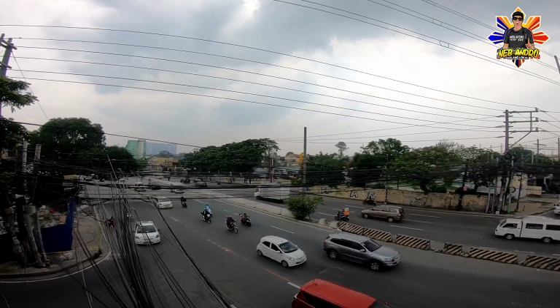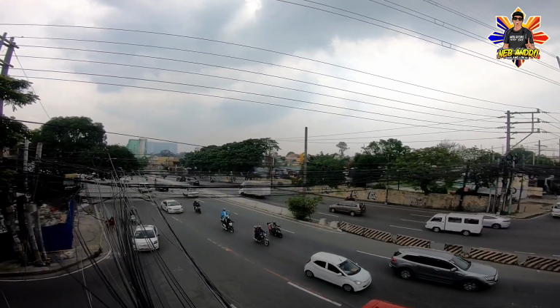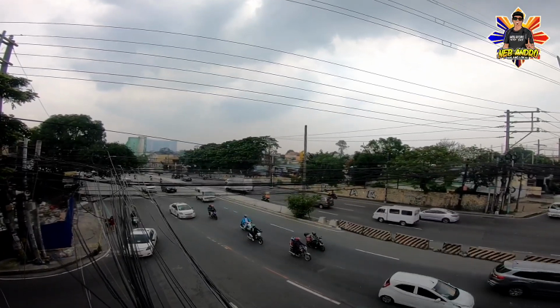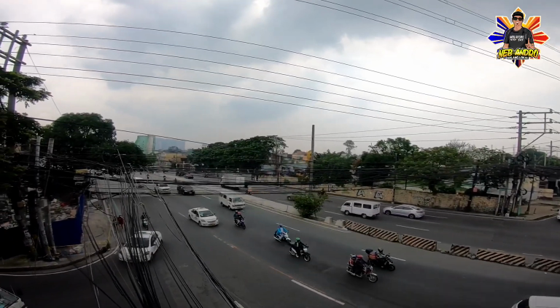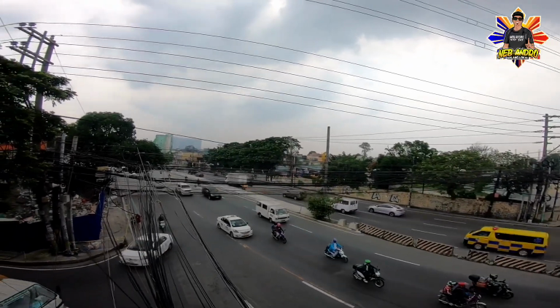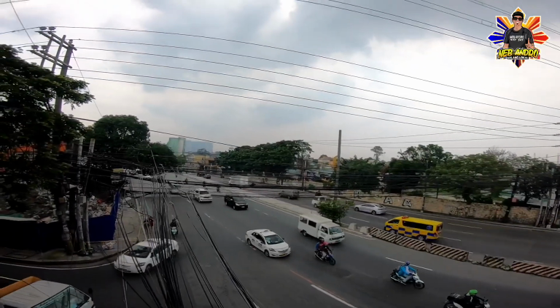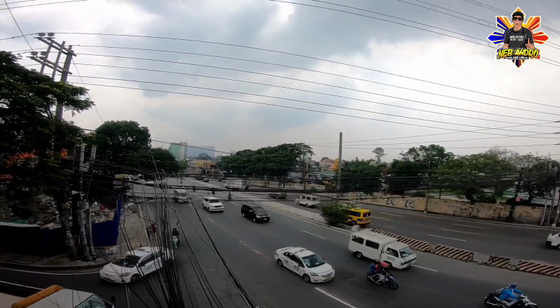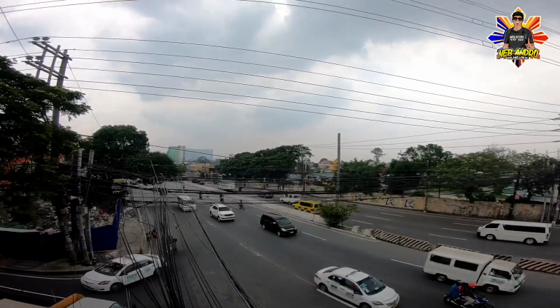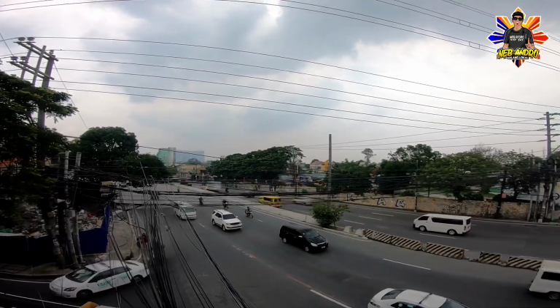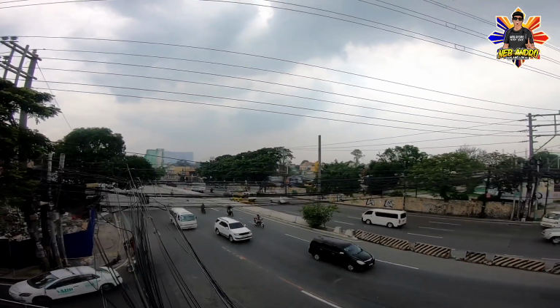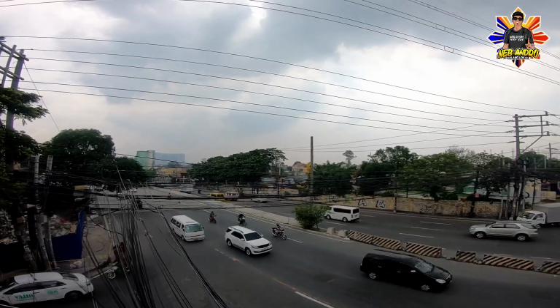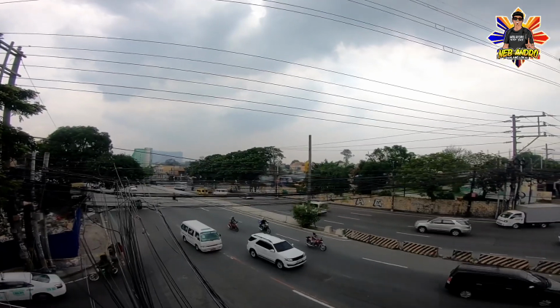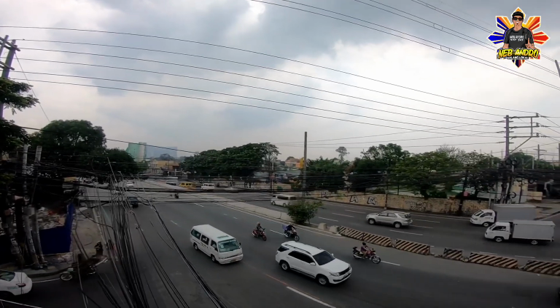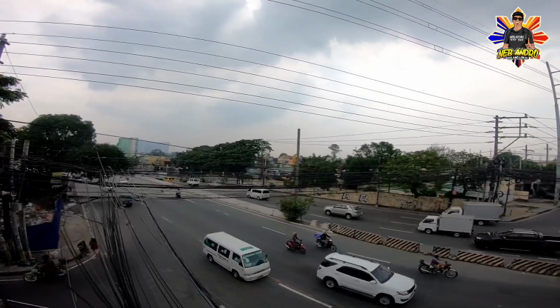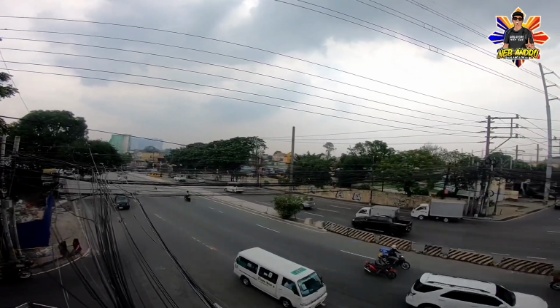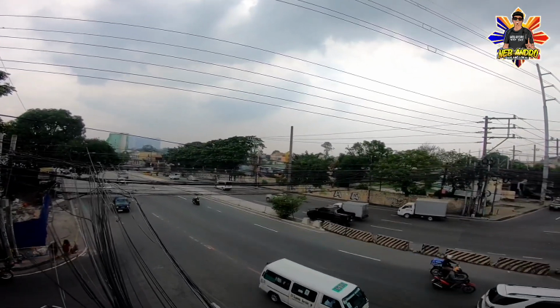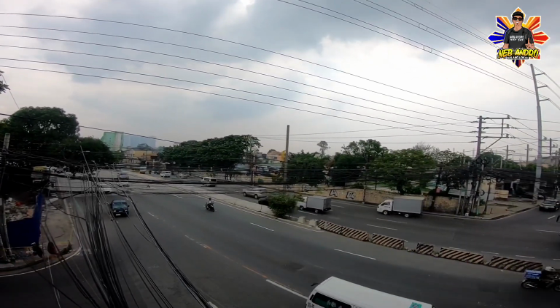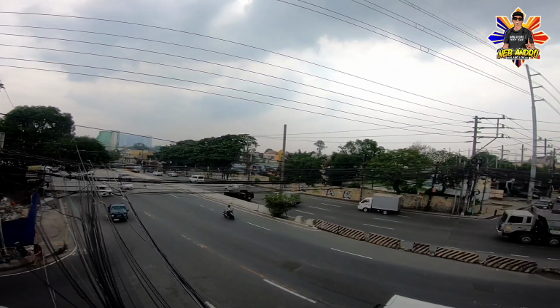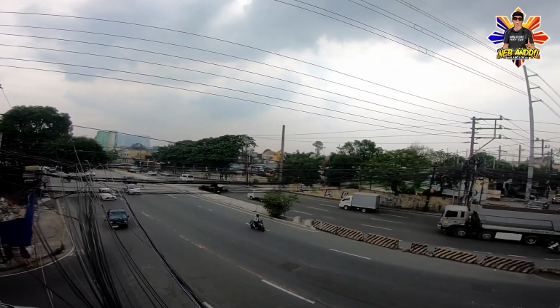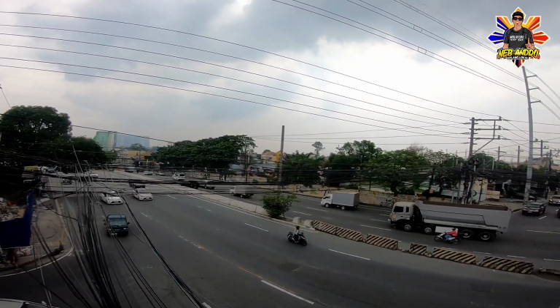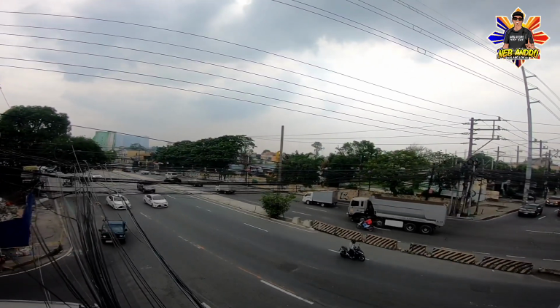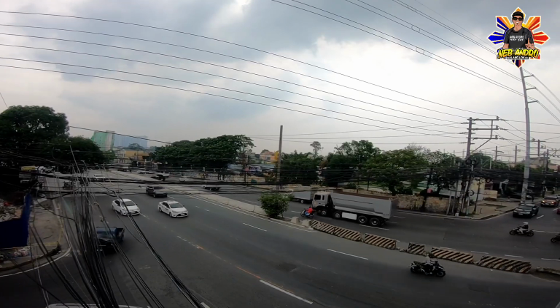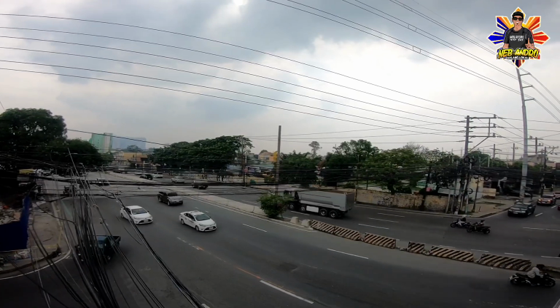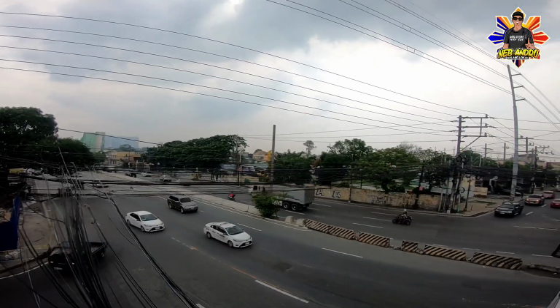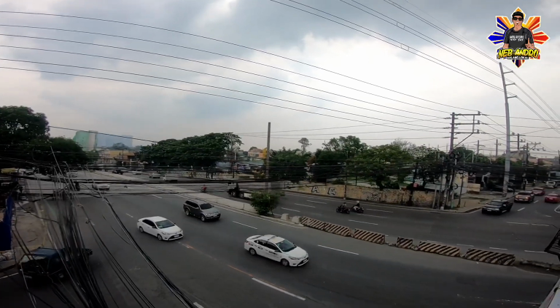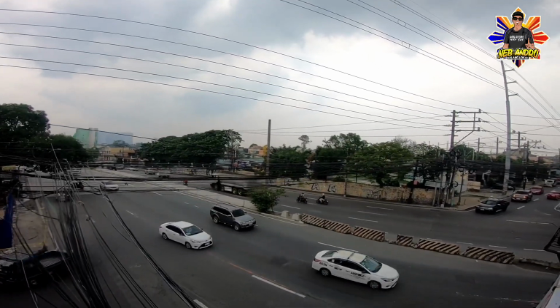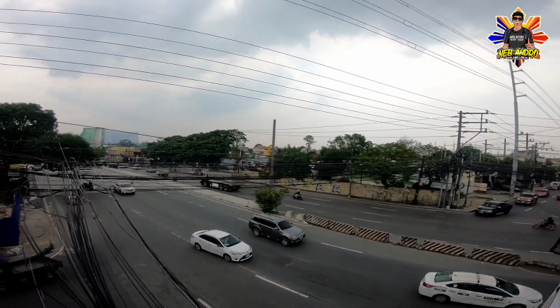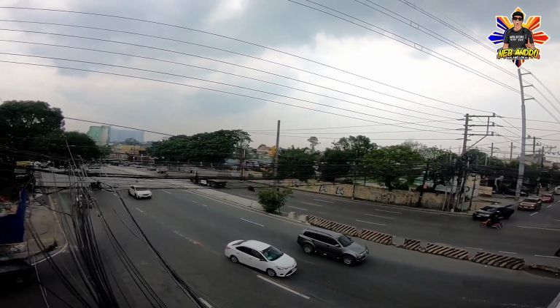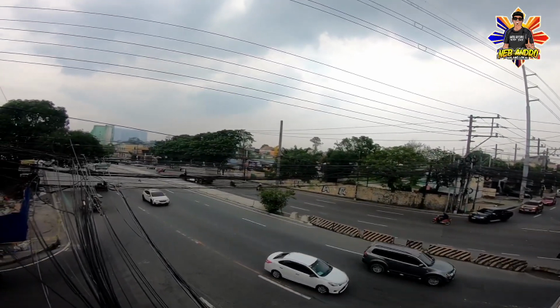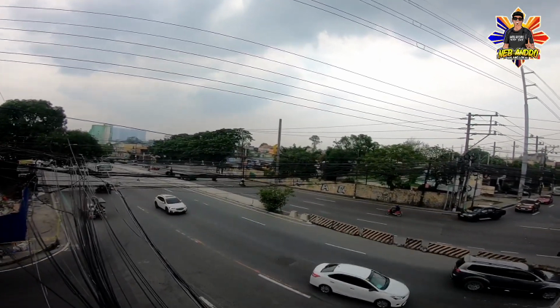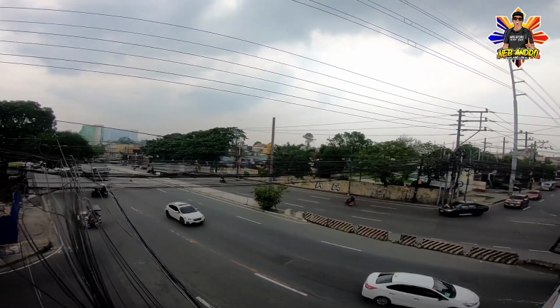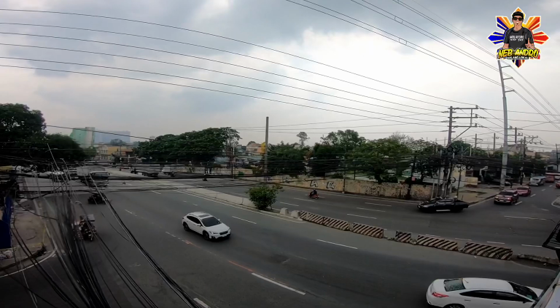Try po nating mag-drone dito. Nakita natin yung mga parte ng TBM o Tunnel Boring Machine. Mukhang wala na po rito, mukhang nakapag-assemble na sa ibang lugar yung mga TBM.